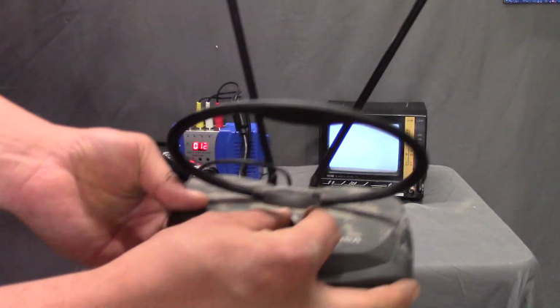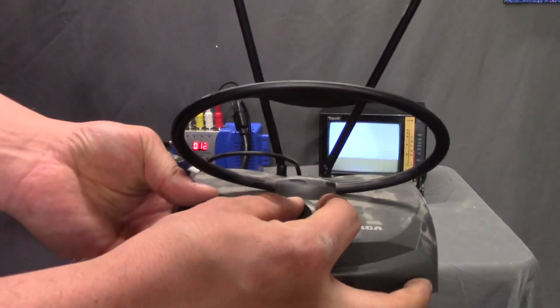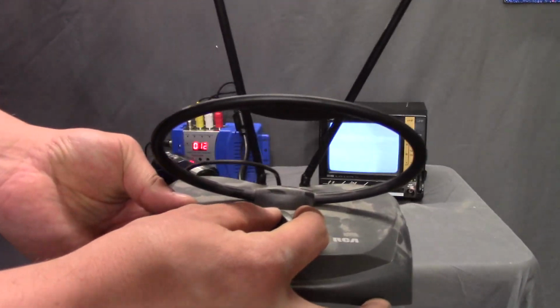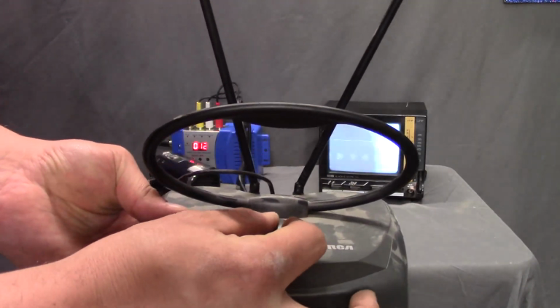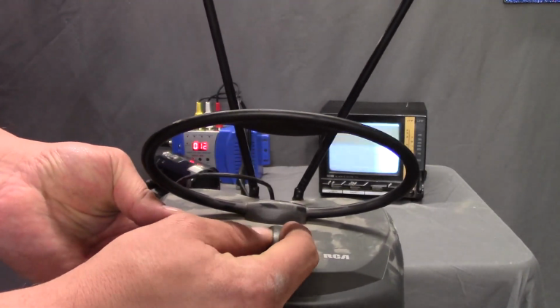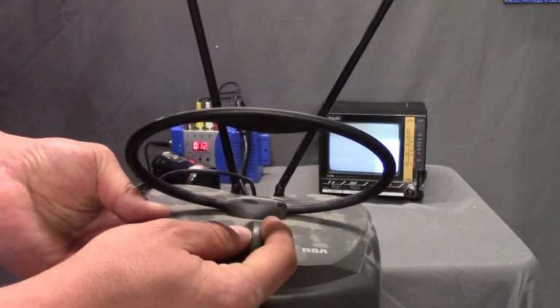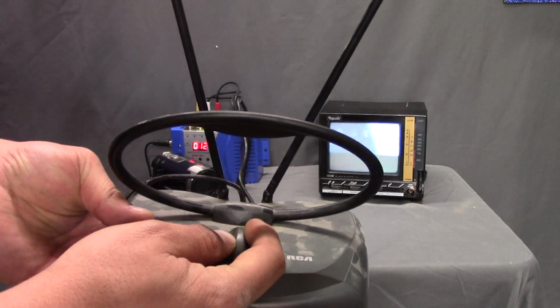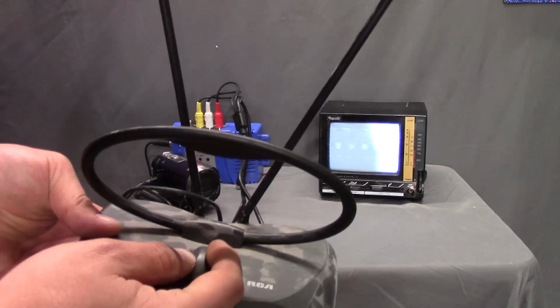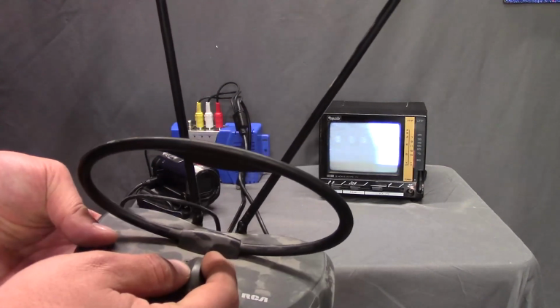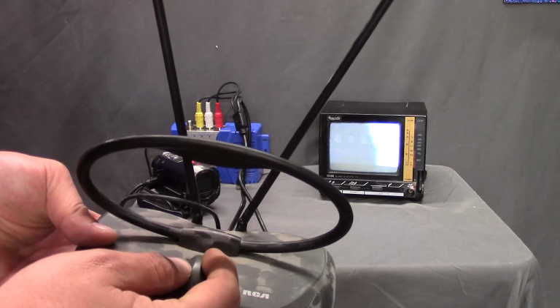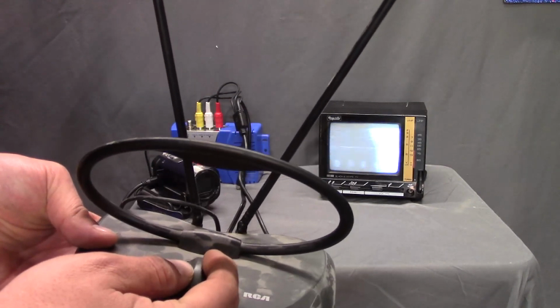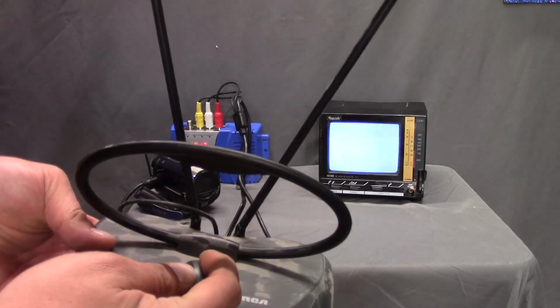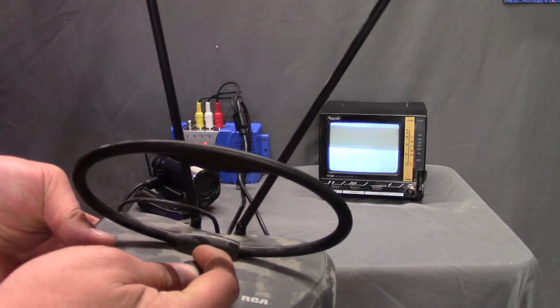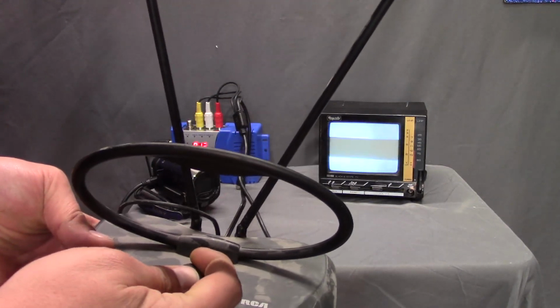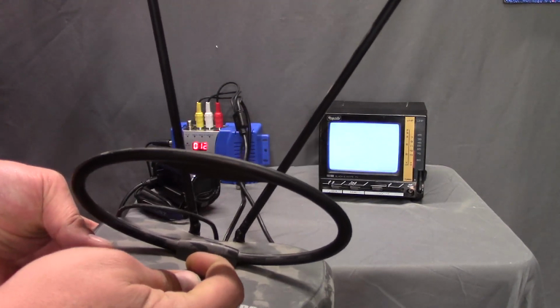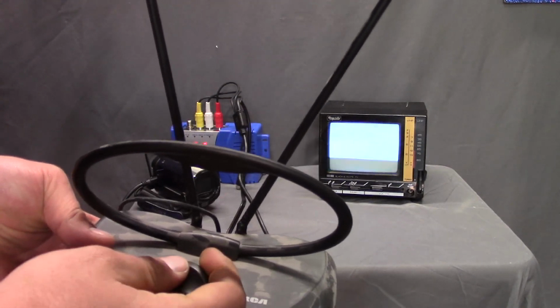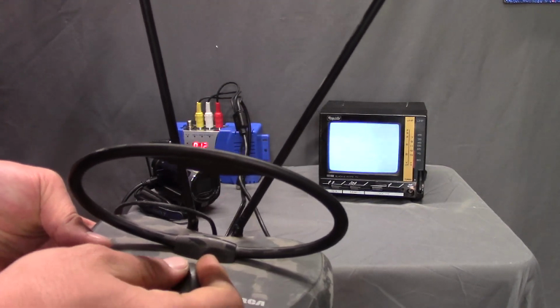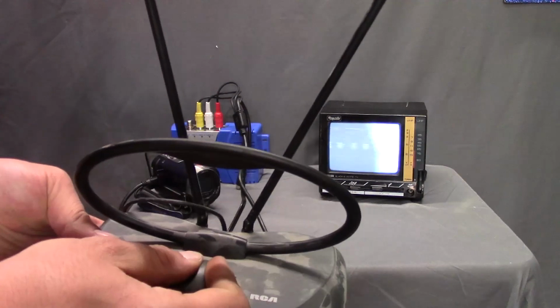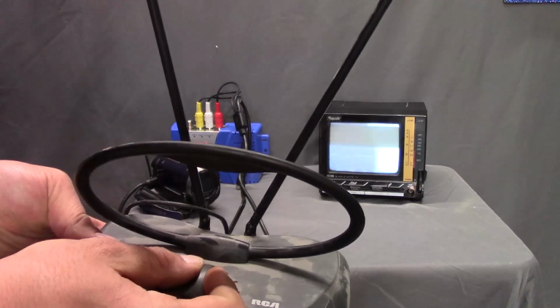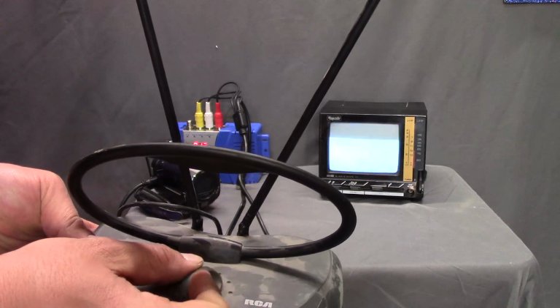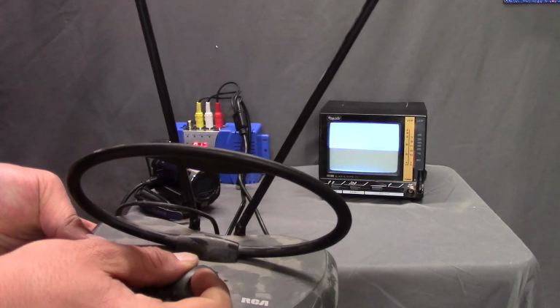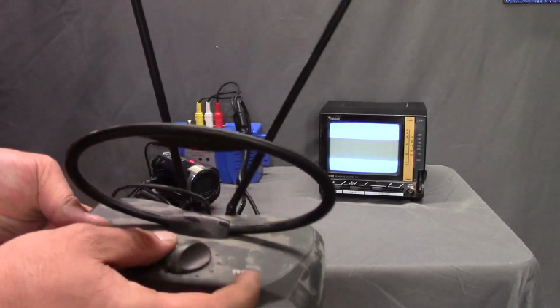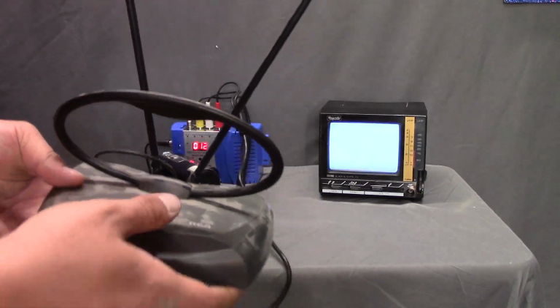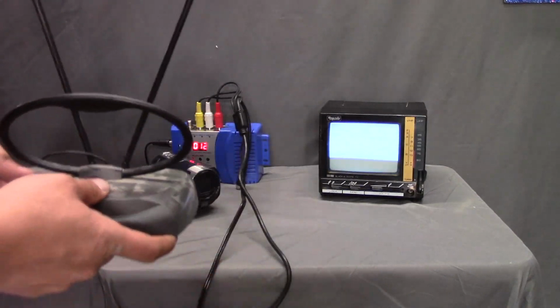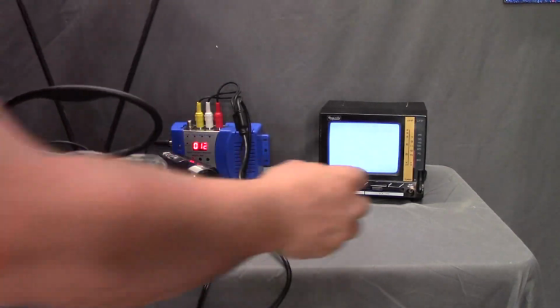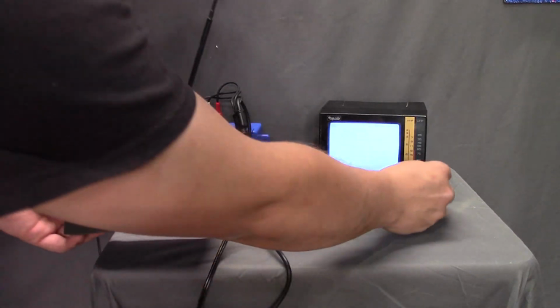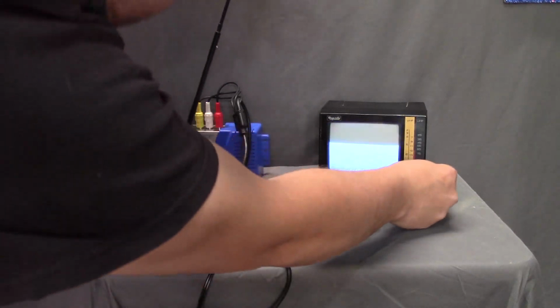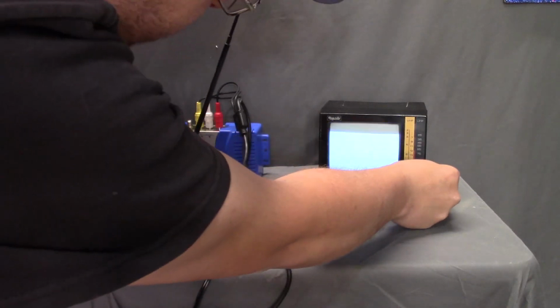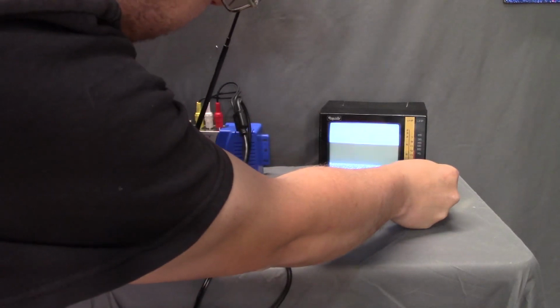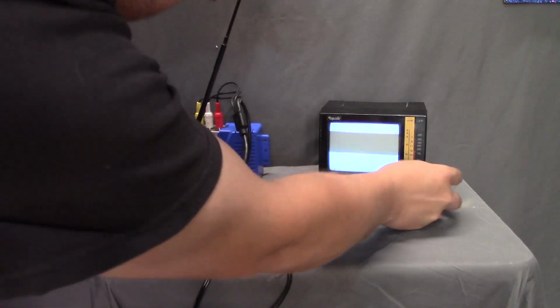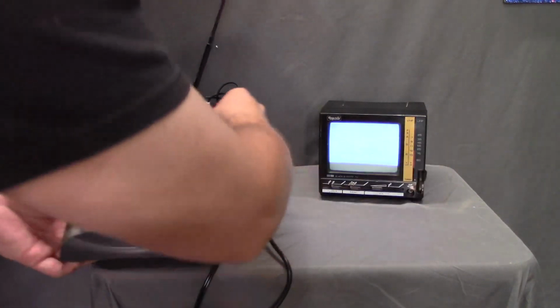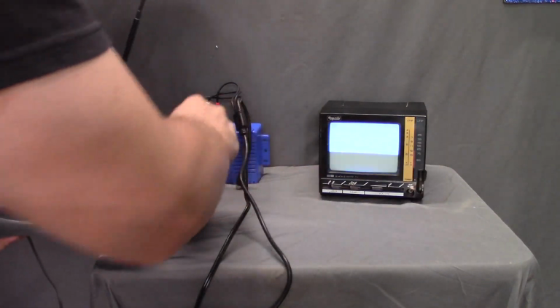If you don't believe that these little knobs do something, look at the TV screen. I'll leave it right there because it seemed to work better. Let's see if I can get it tuned in just a little better.